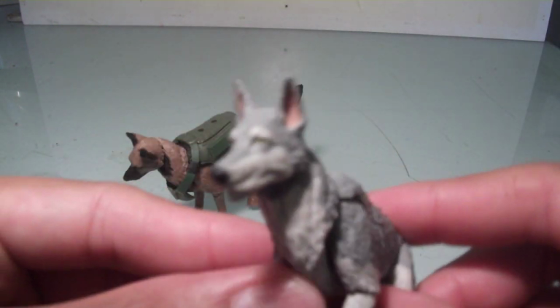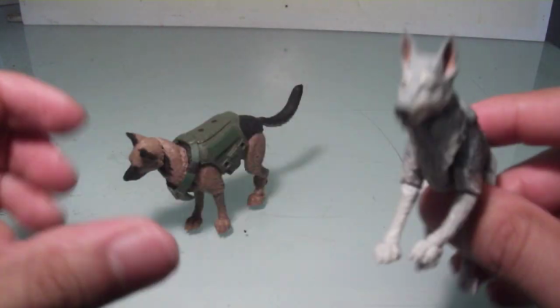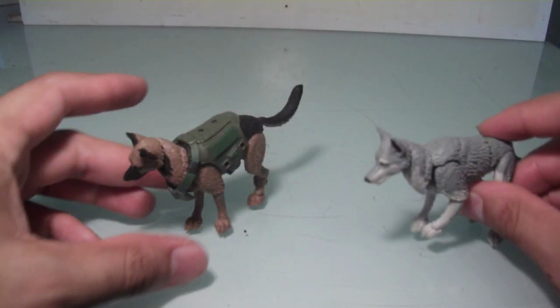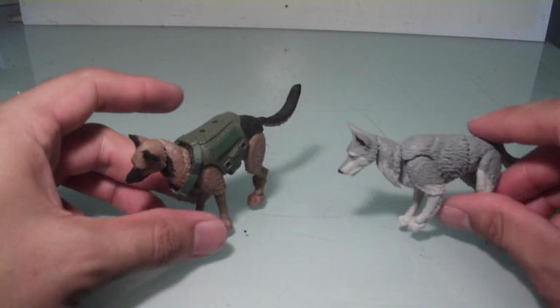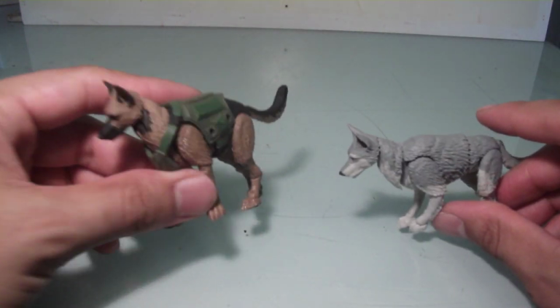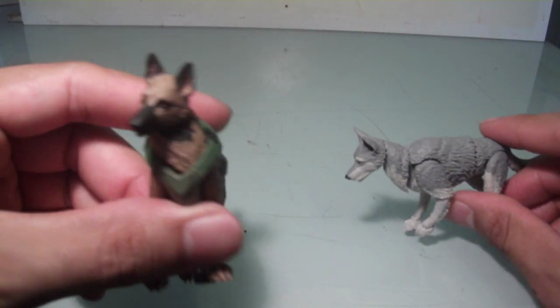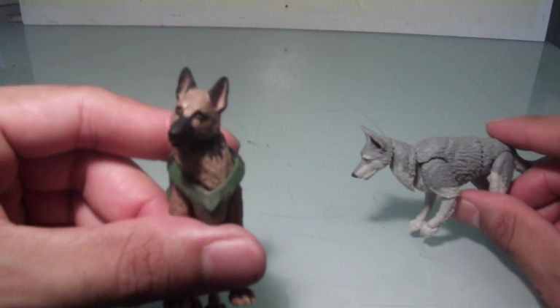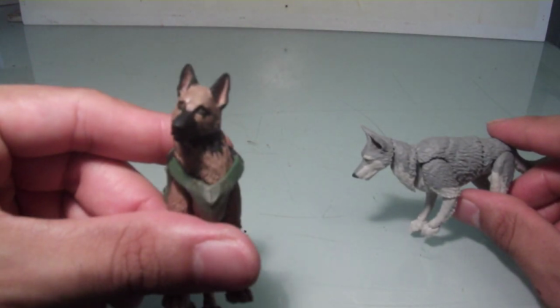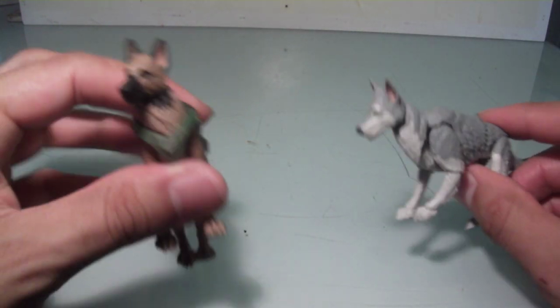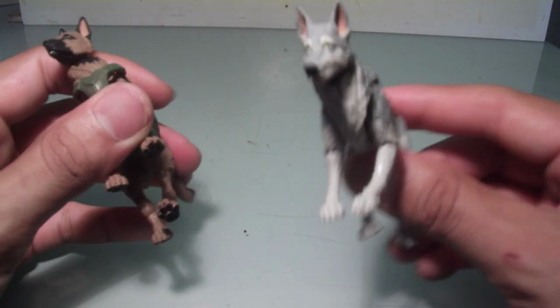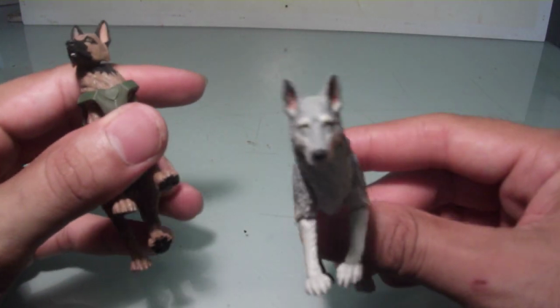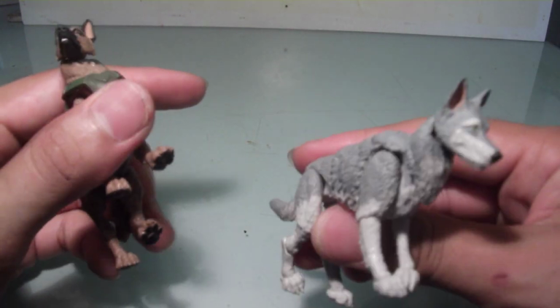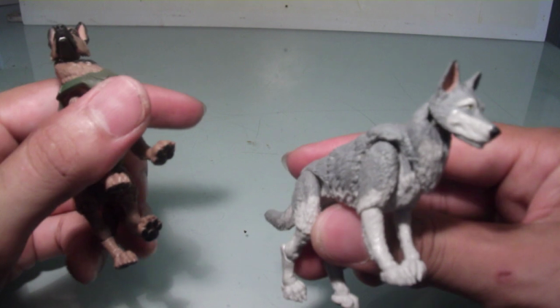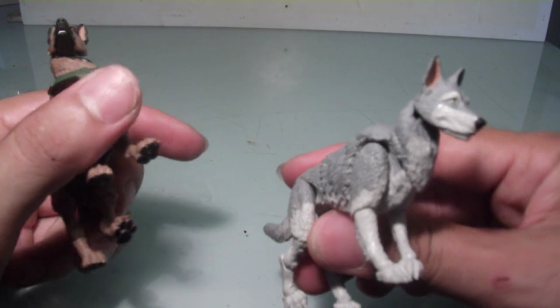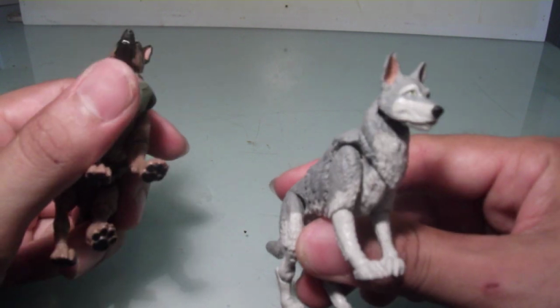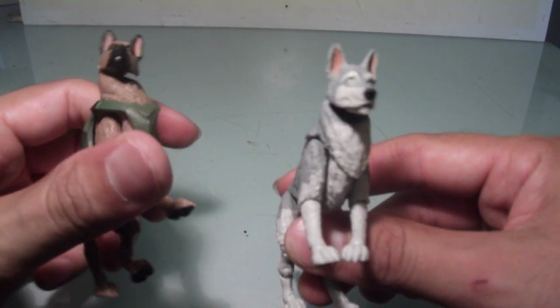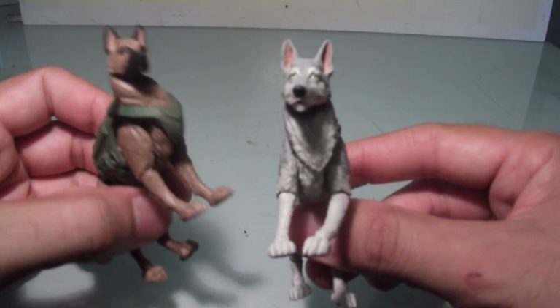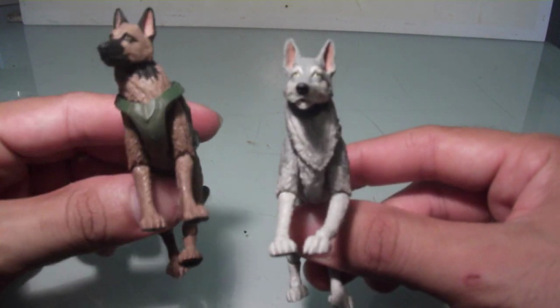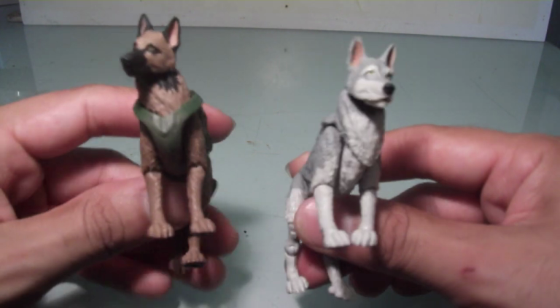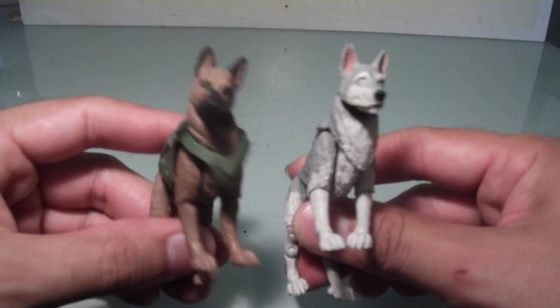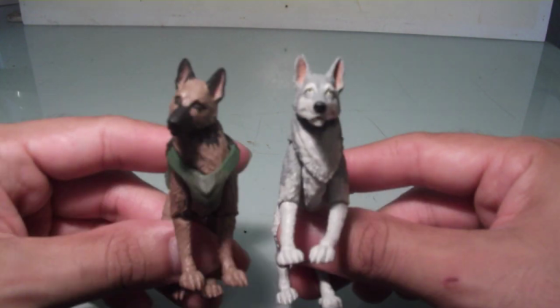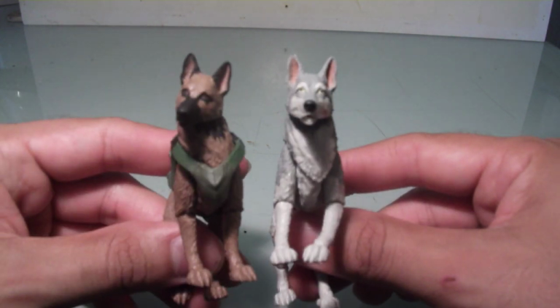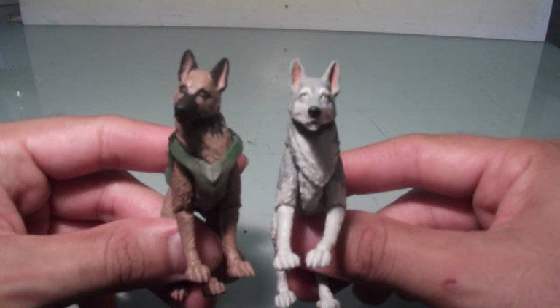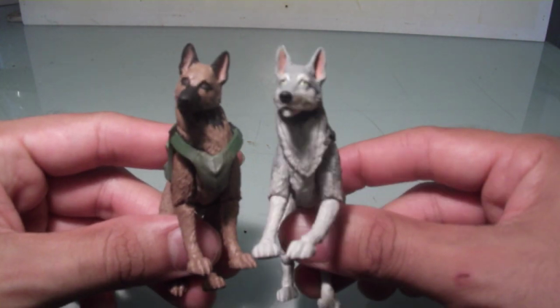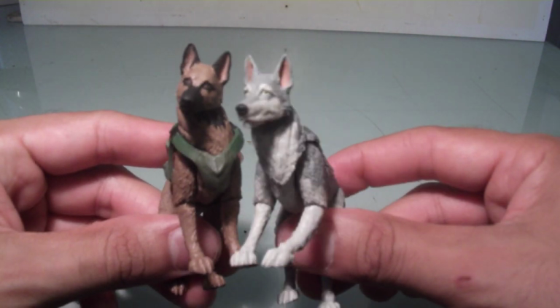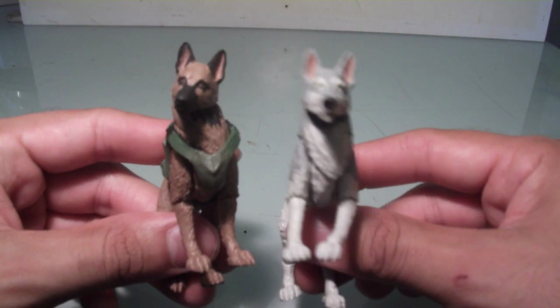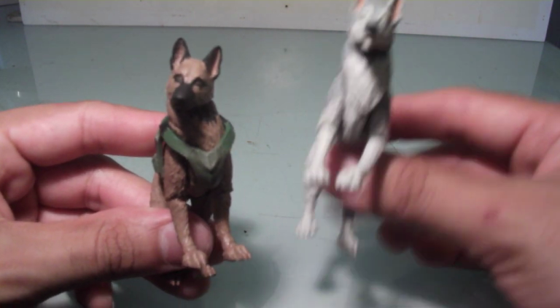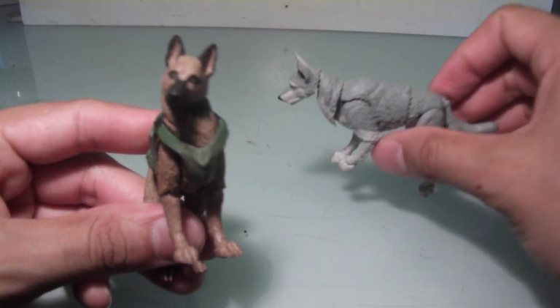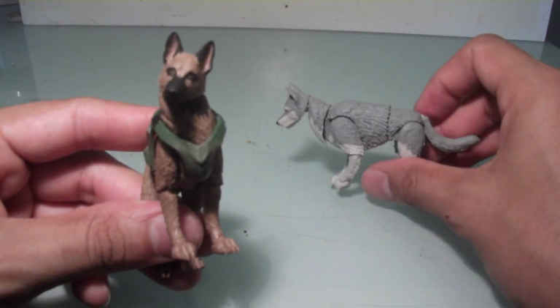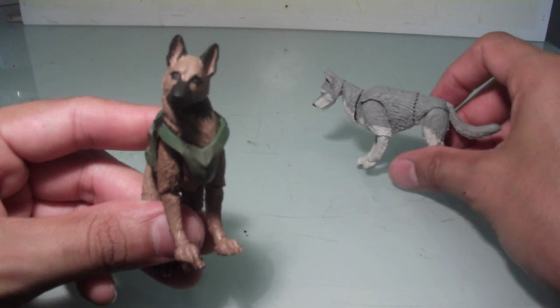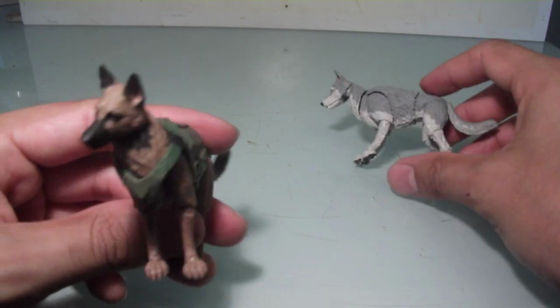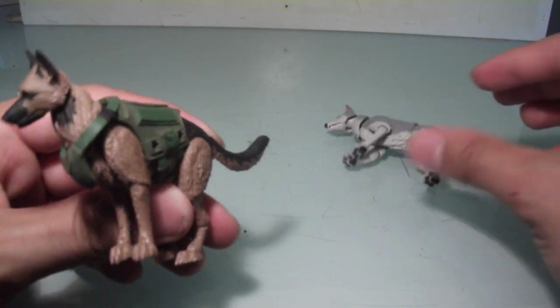I have two versions: I have the German Shepherd and, I think, is that a Husky? If I'm wrong, someone let me know, but I'm pretty sure that's a Husky.